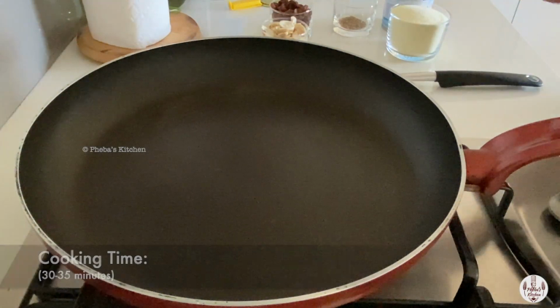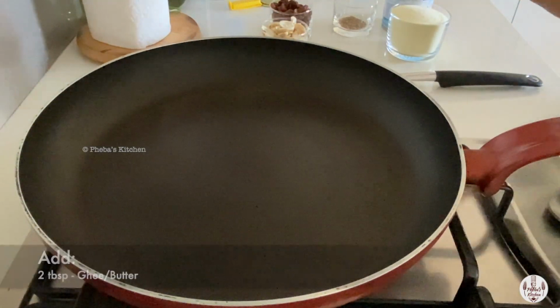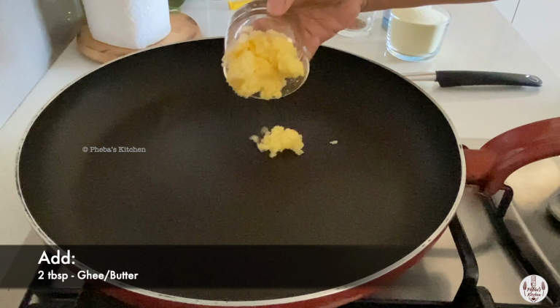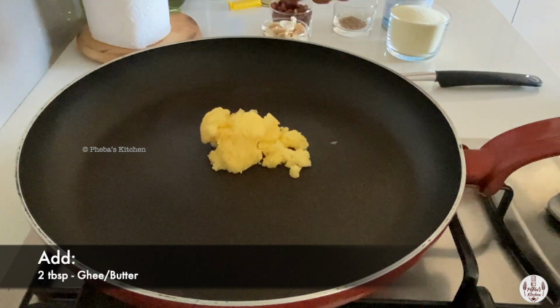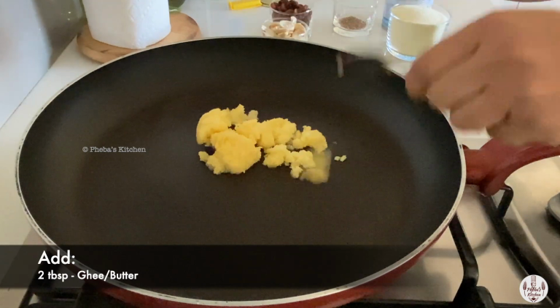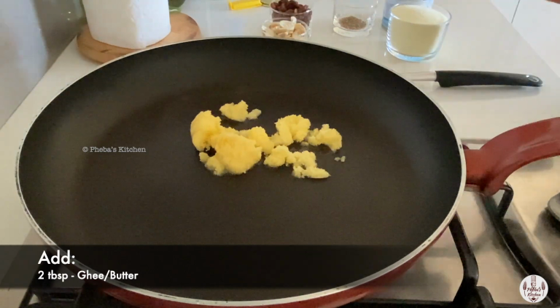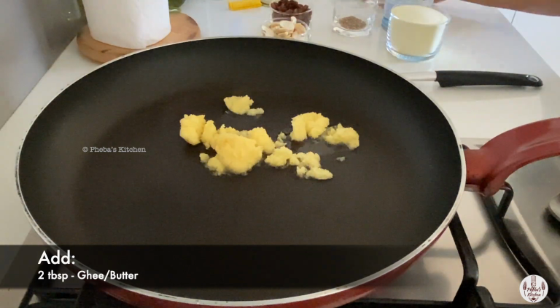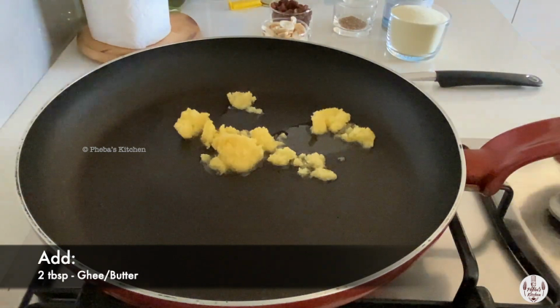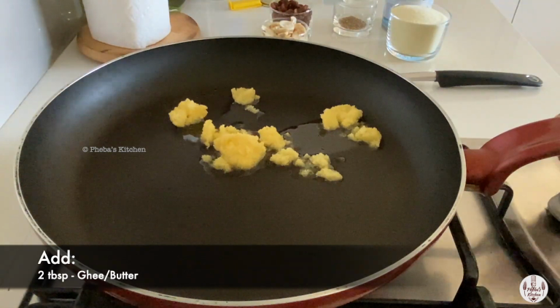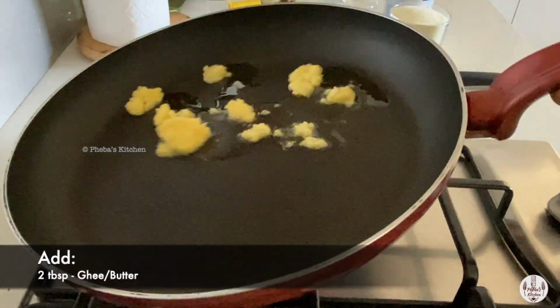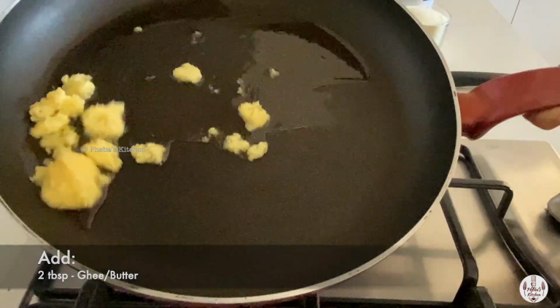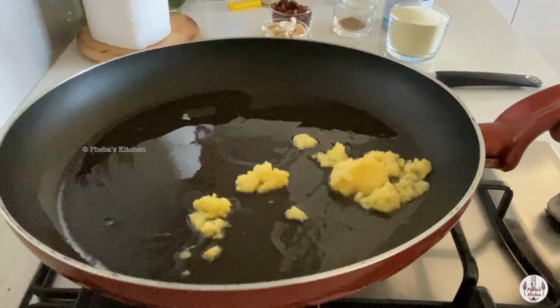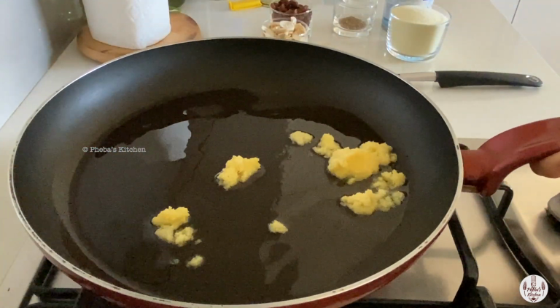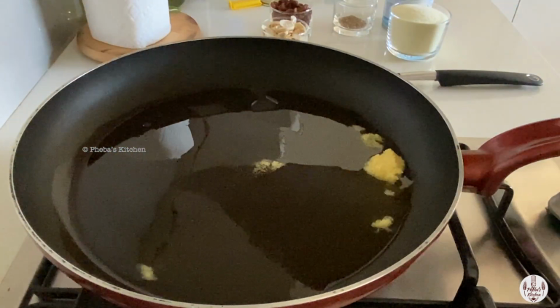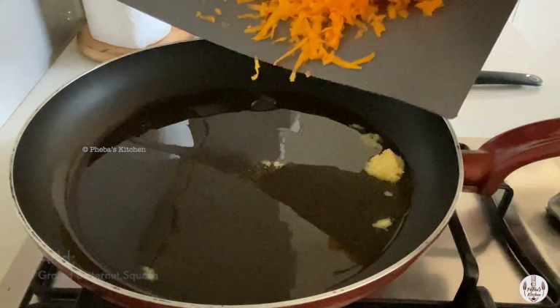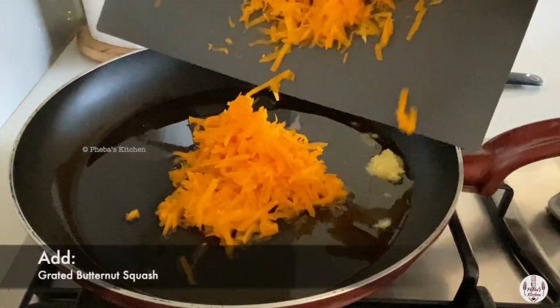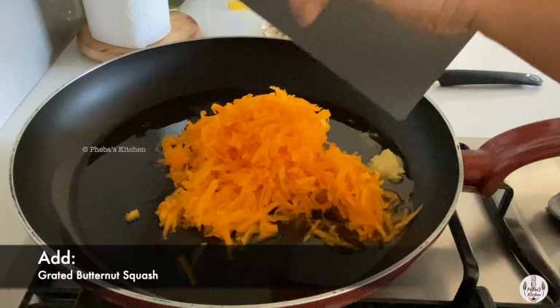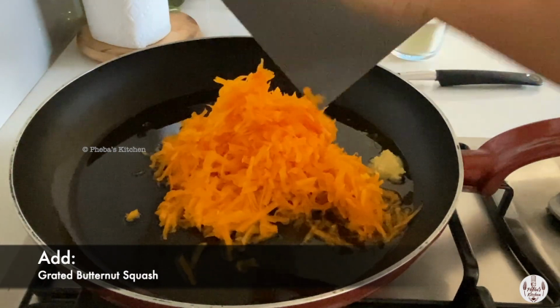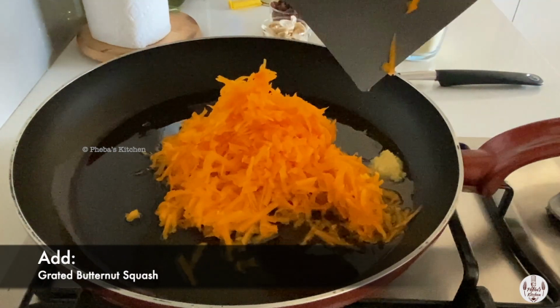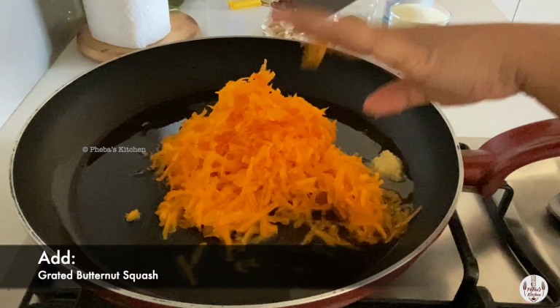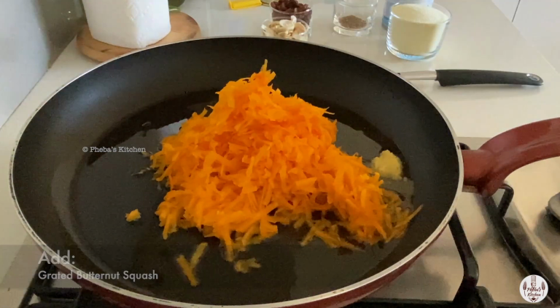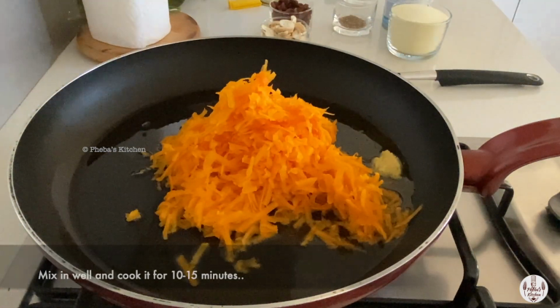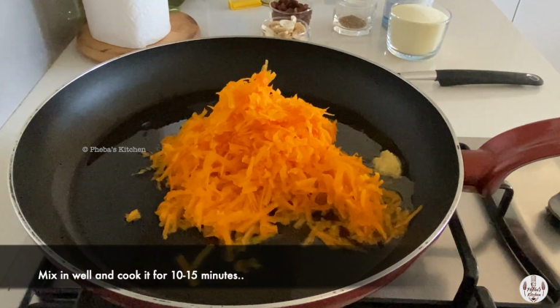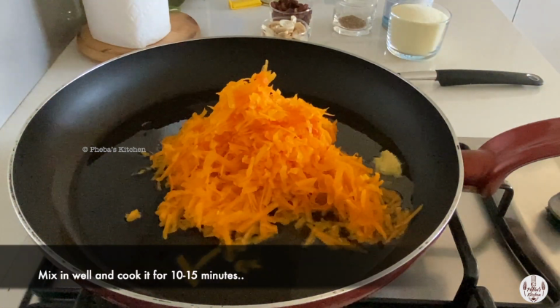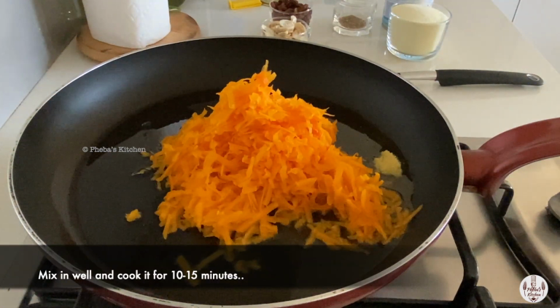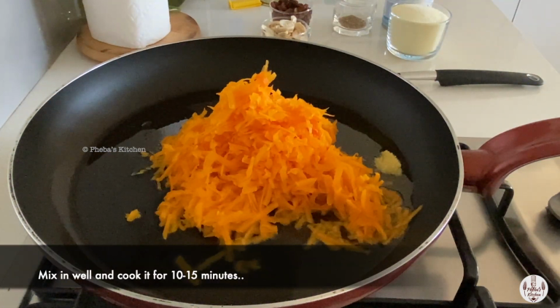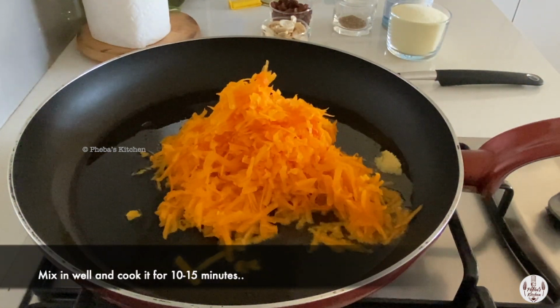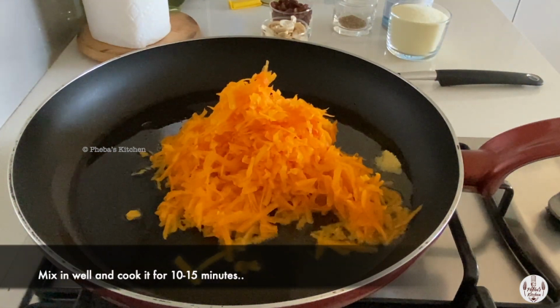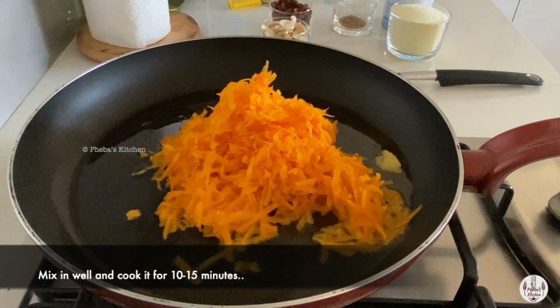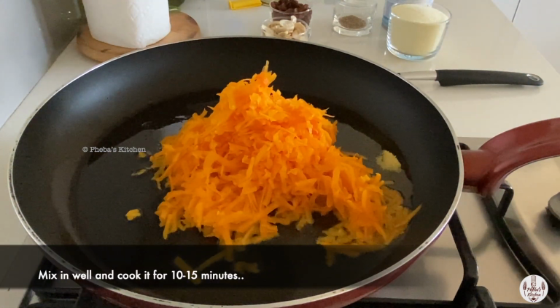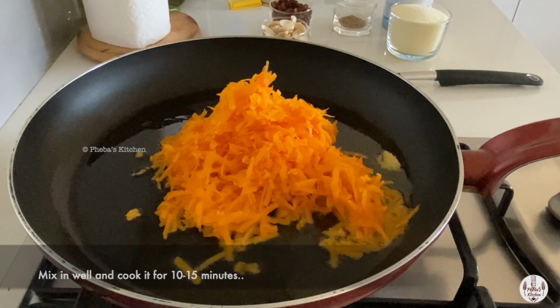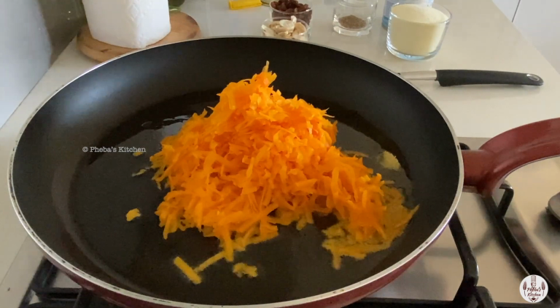Place a wide pan on medium to high heat and add two tablespoons of ghee or unsalted butter. Next, we will add the grated squash and cook it. It would take around 10 to 15 minutes for it to be softened.